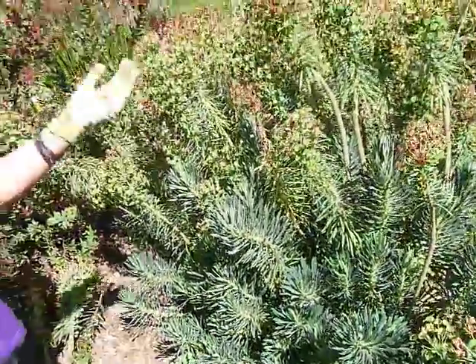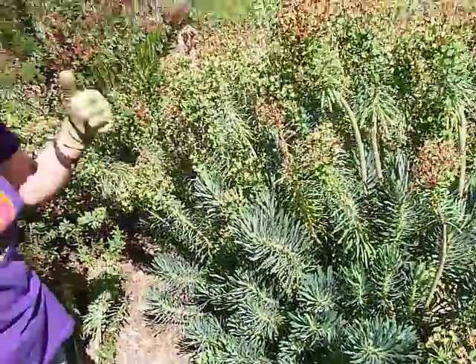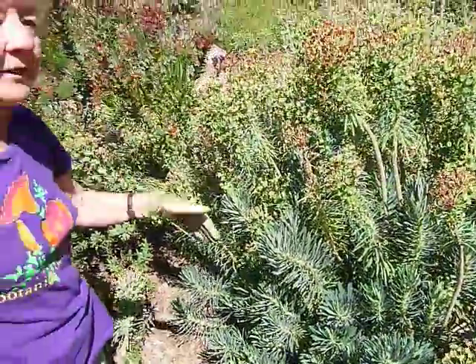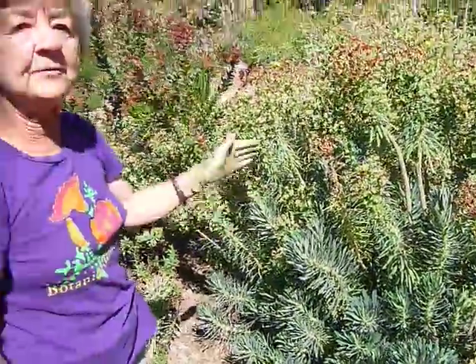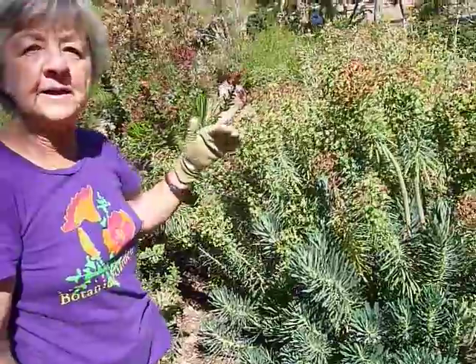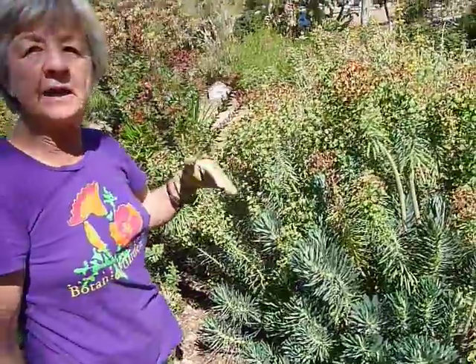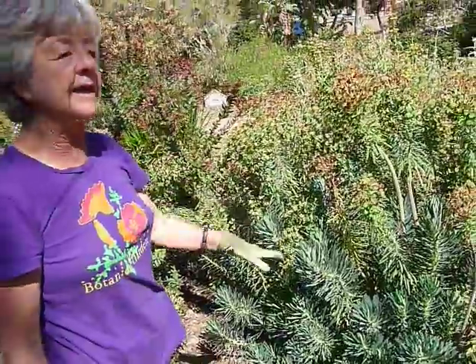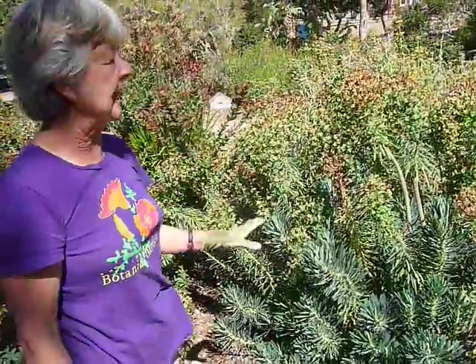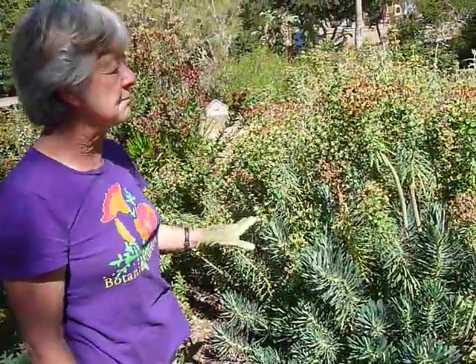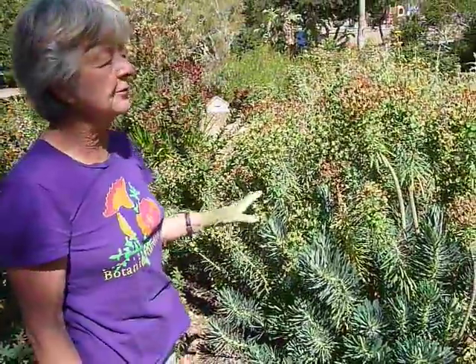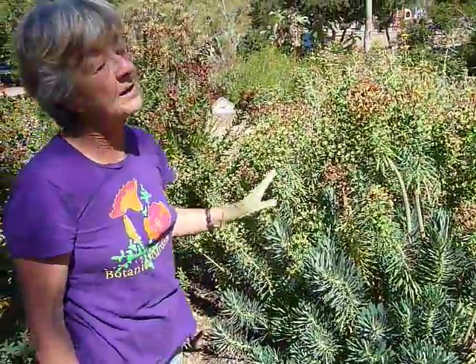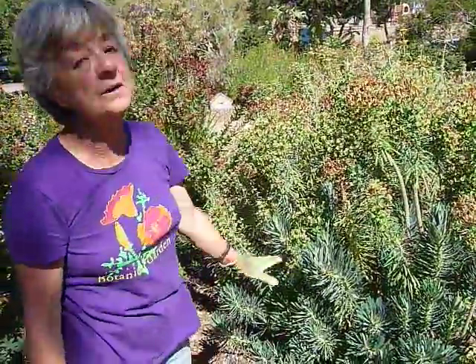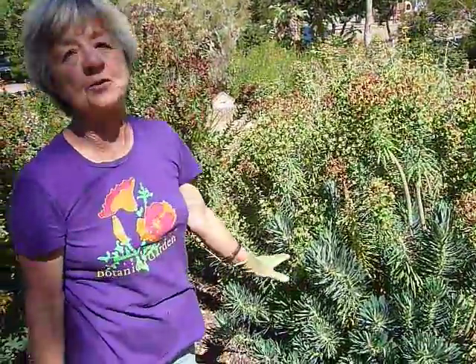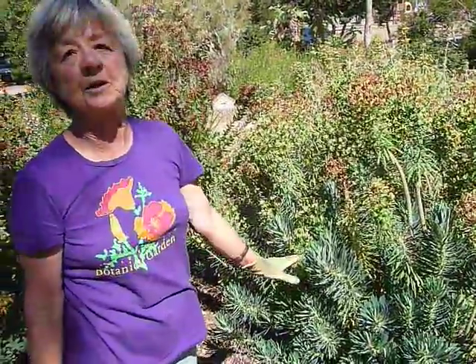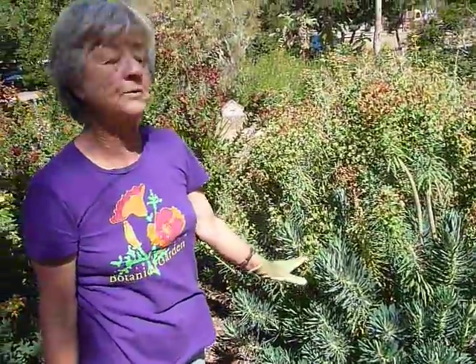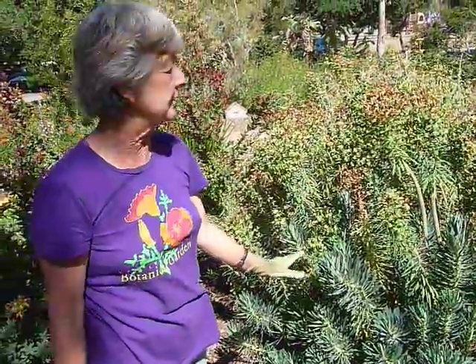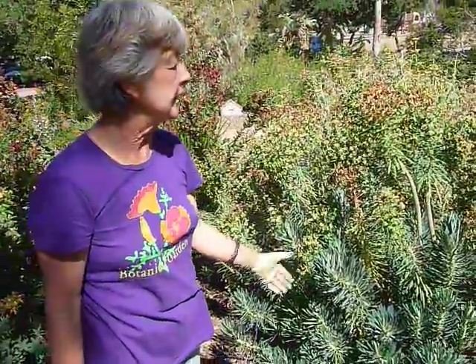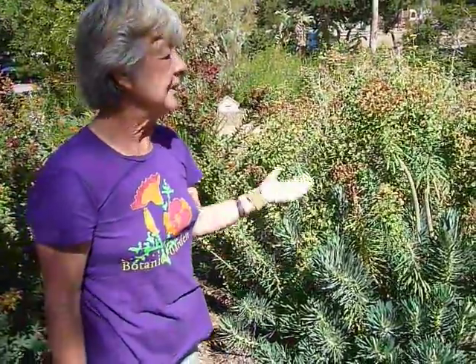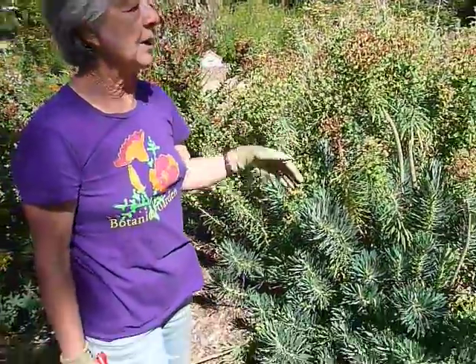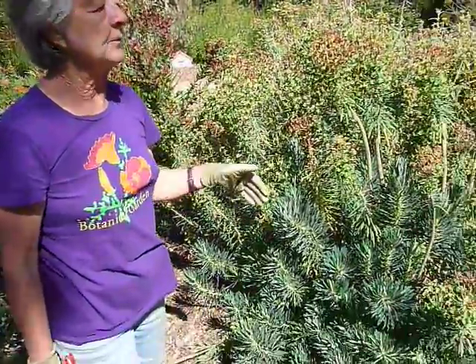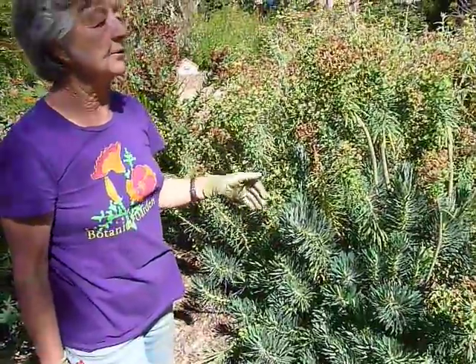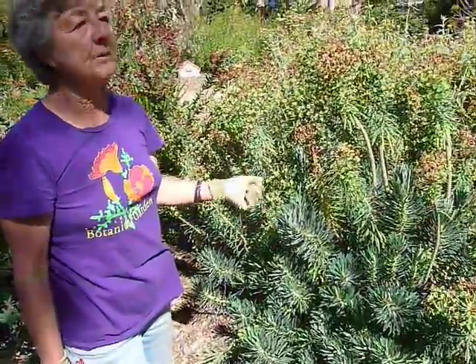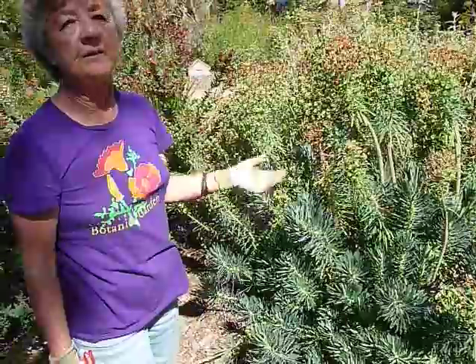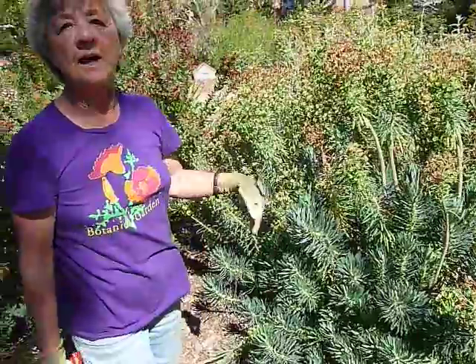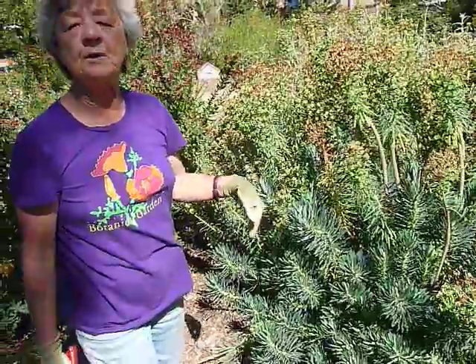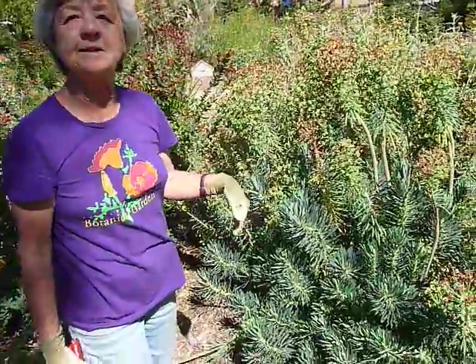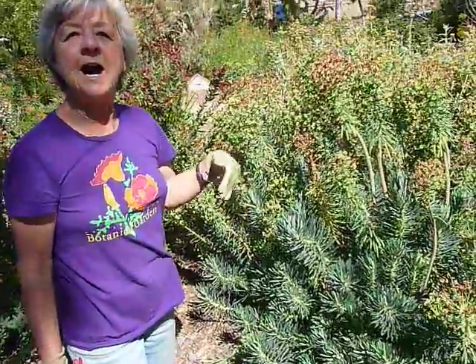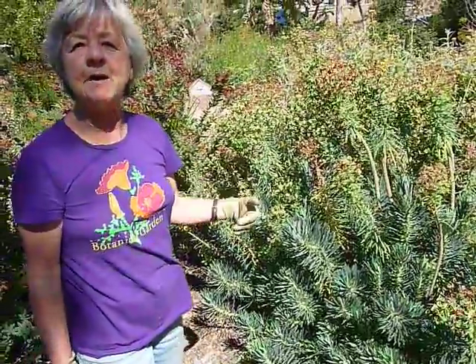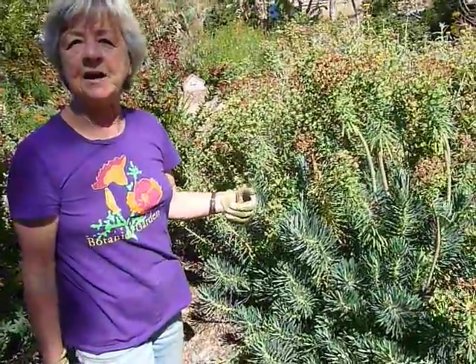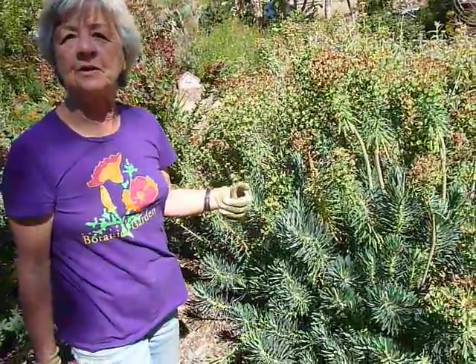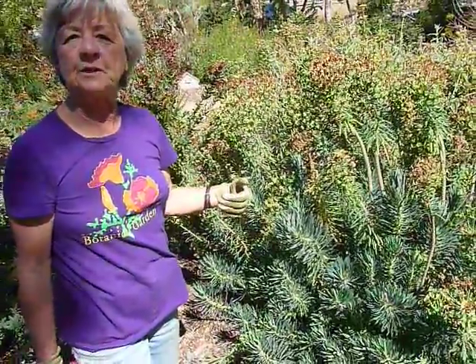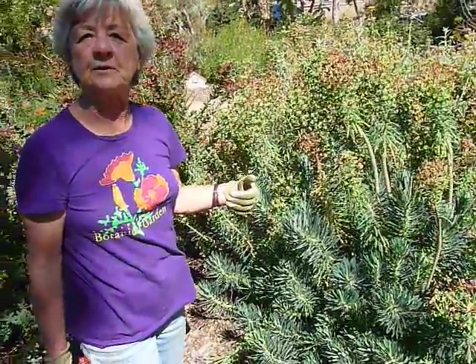You do this every year. Like most relatively short-lived perennials, you'll probably want to replace the entire plant about every three years.